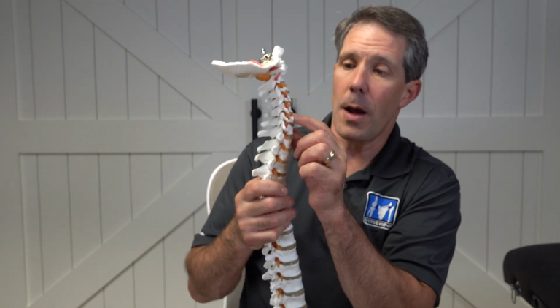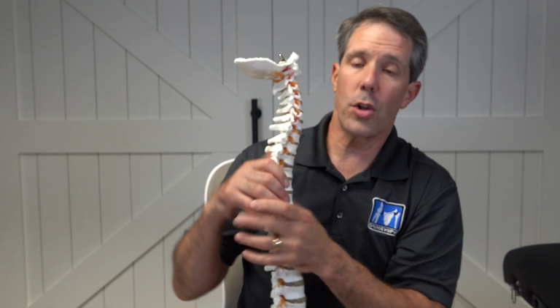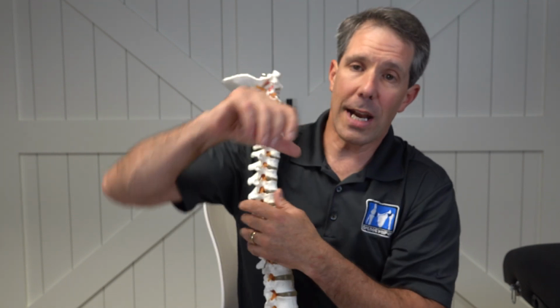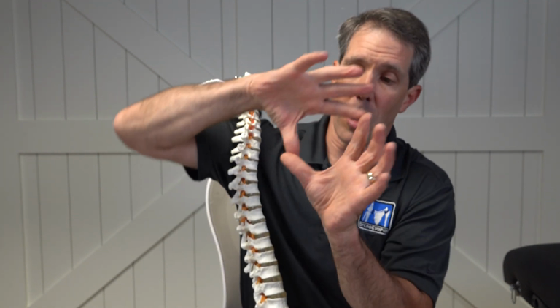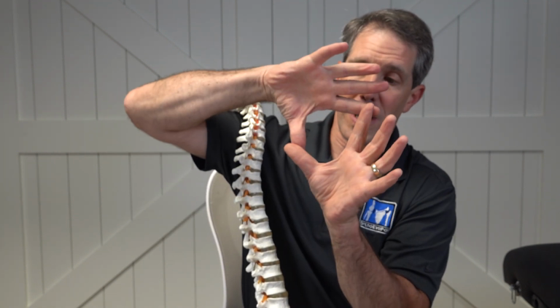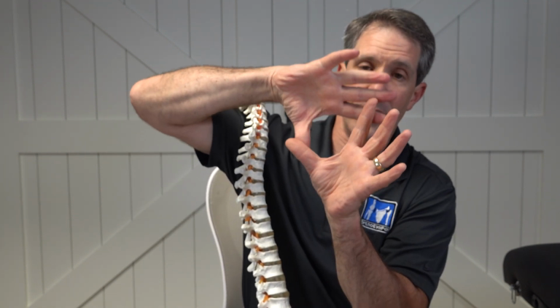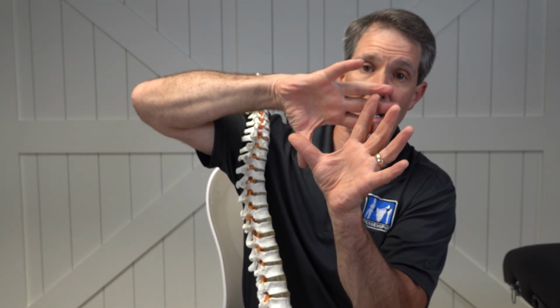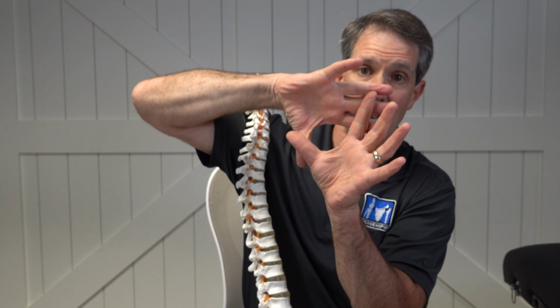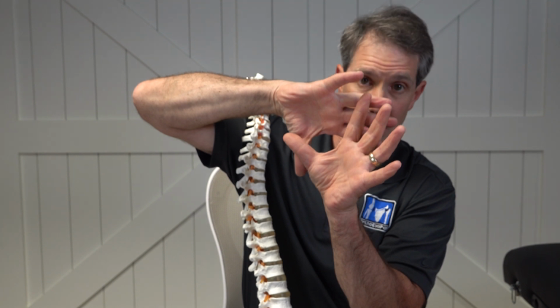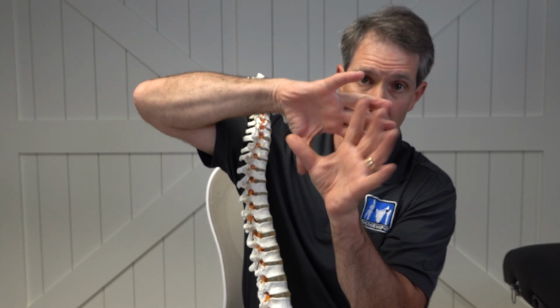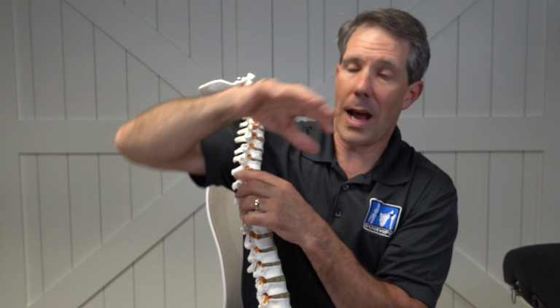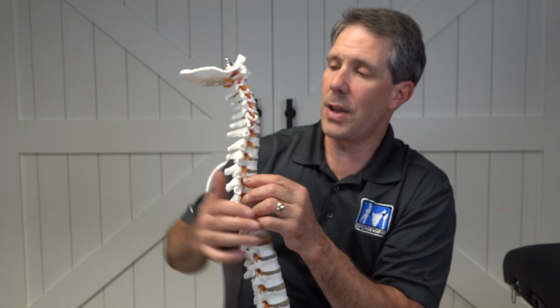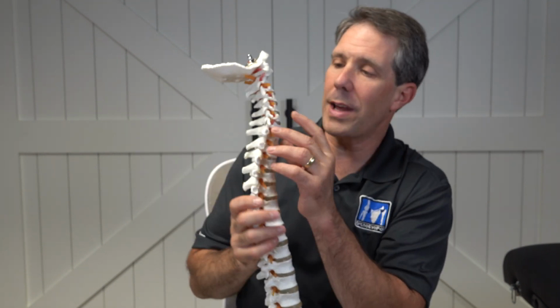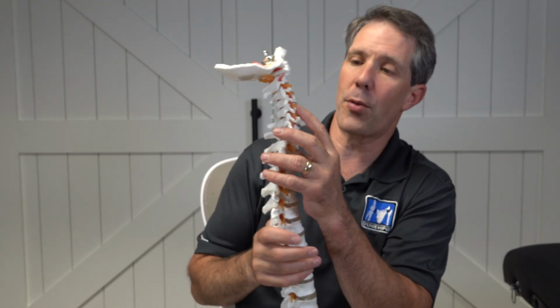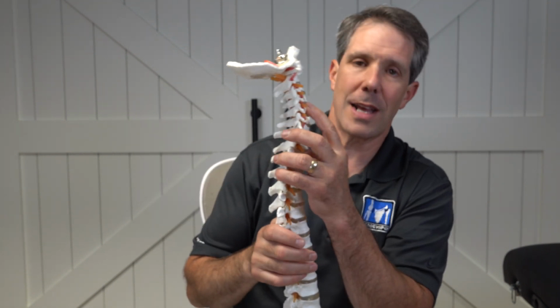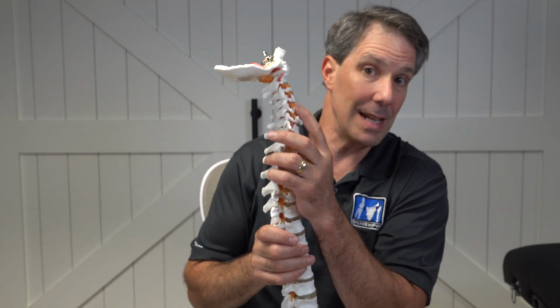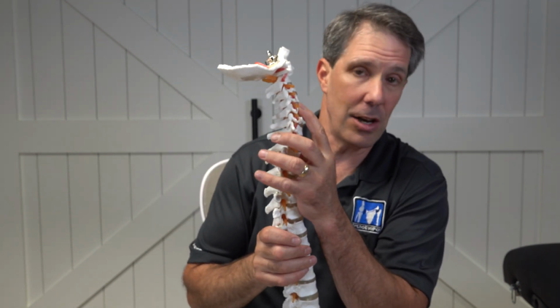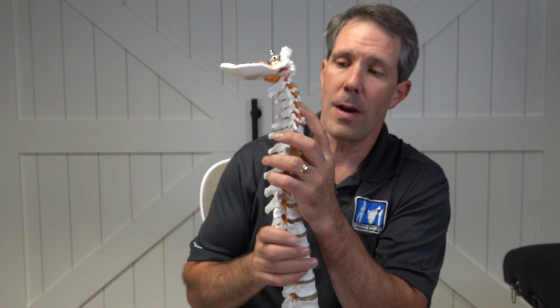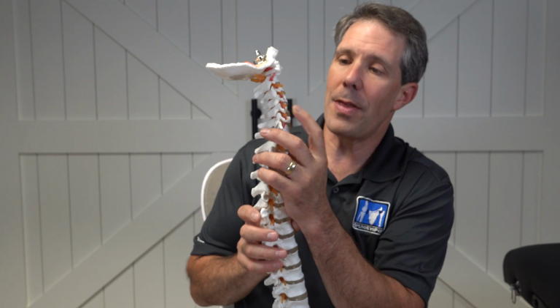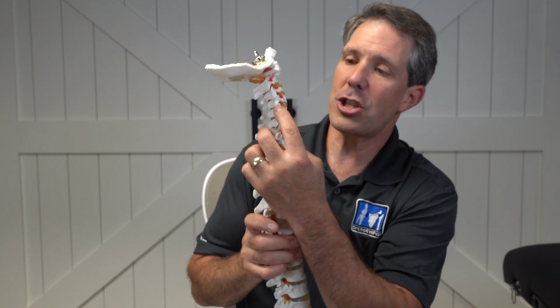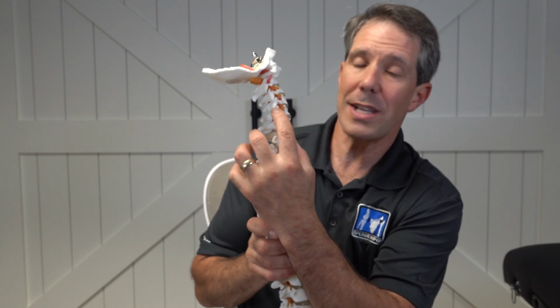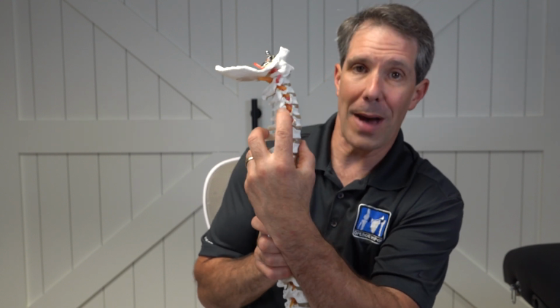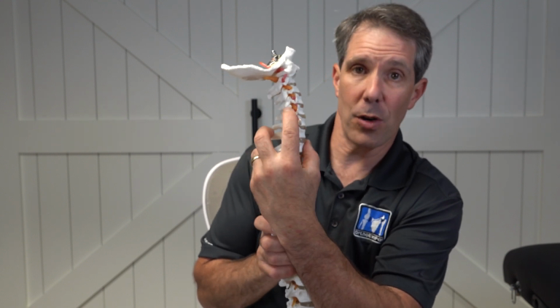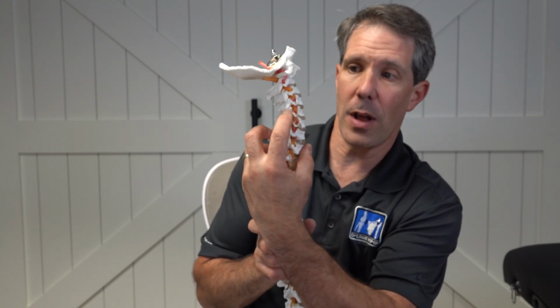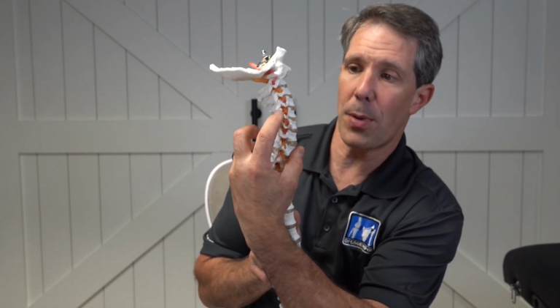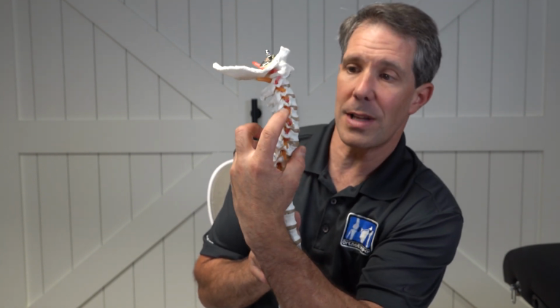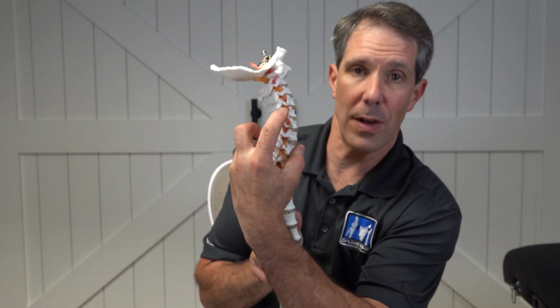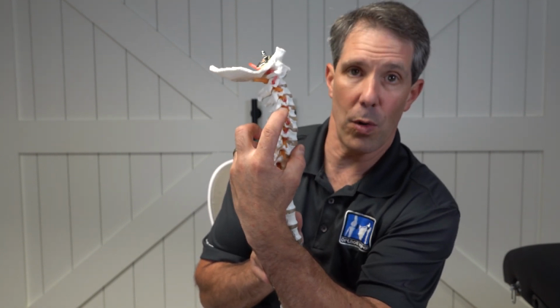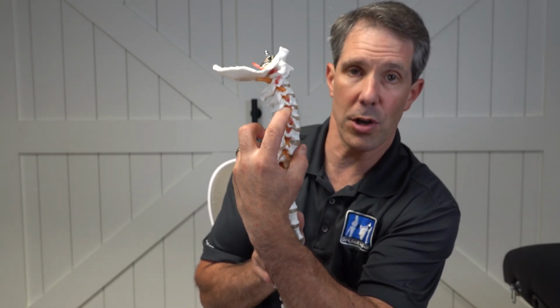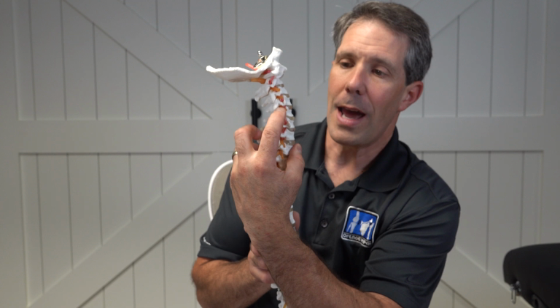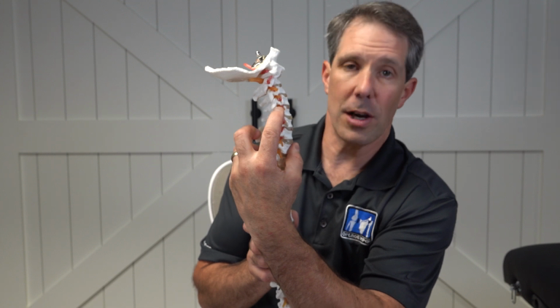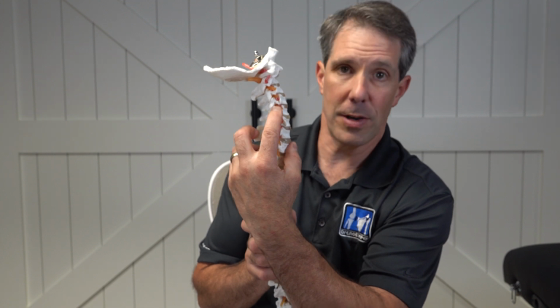The hole could be getting smaller because the disc is getting smaller, and therefore it gets compressed and kind of guillotined off. And then these joints in the back can also develop spurs that fill that hole and can cause some irritation.